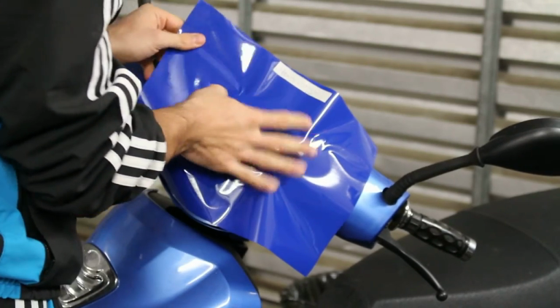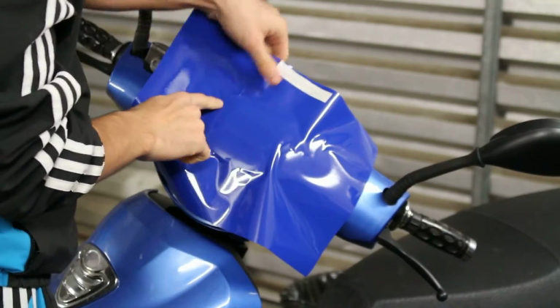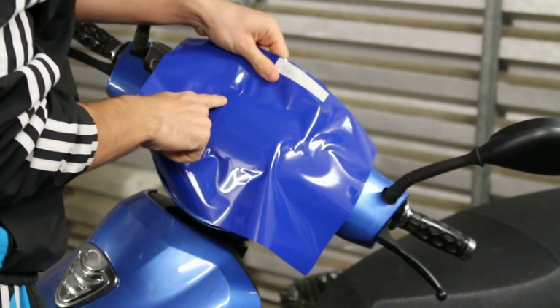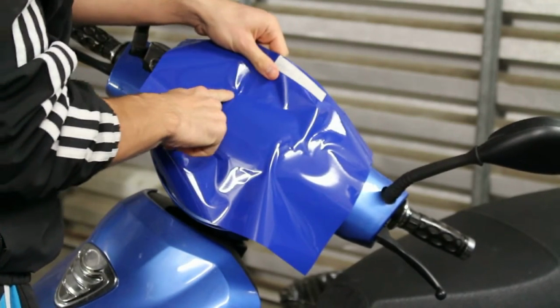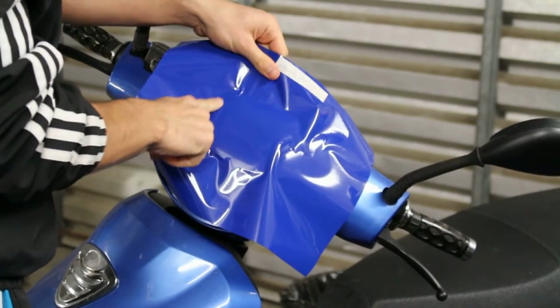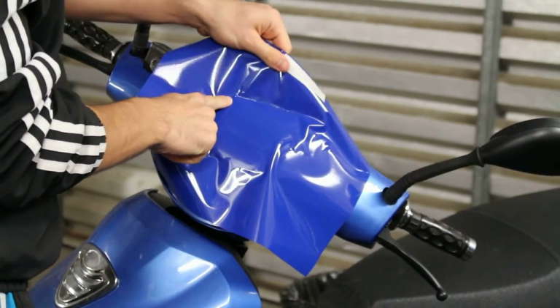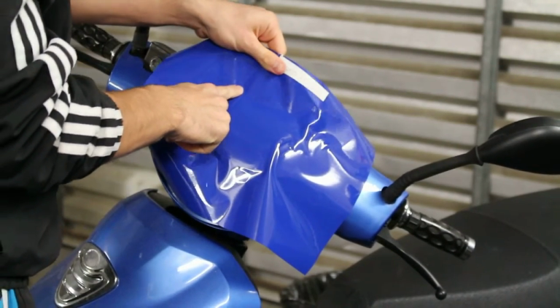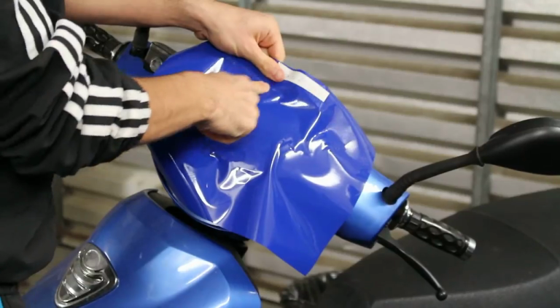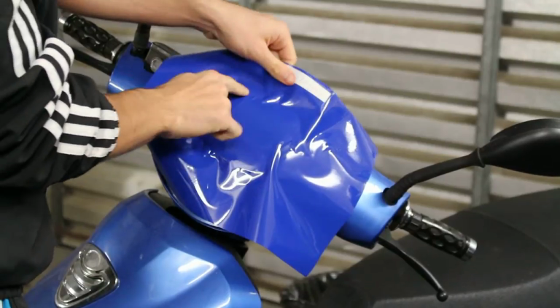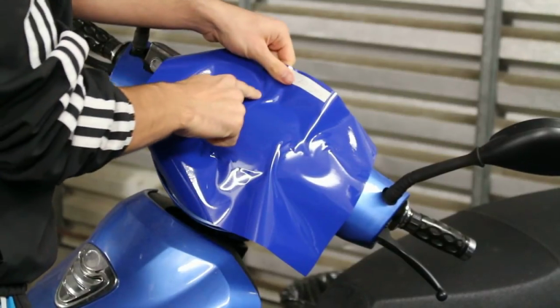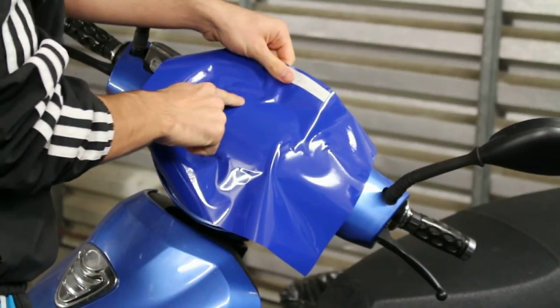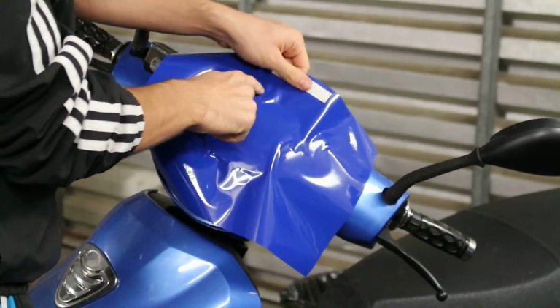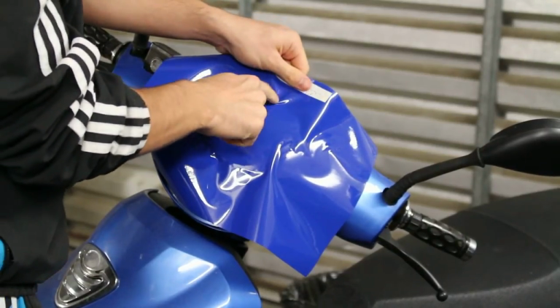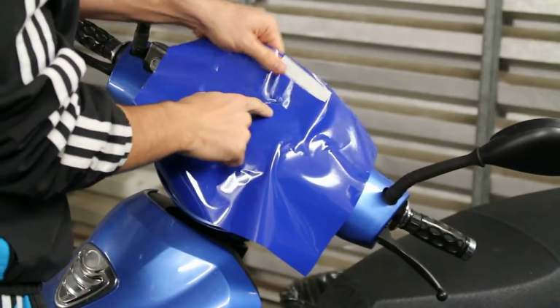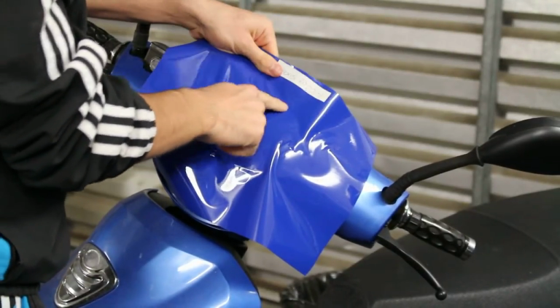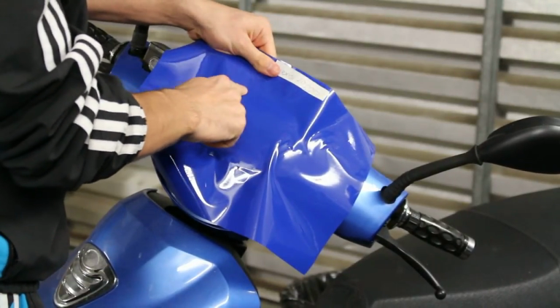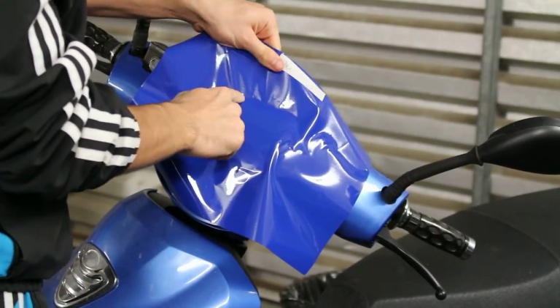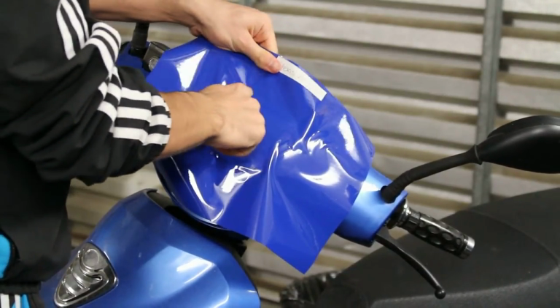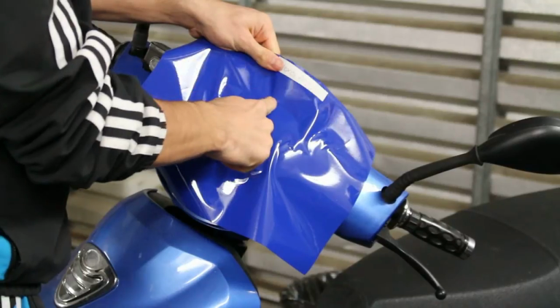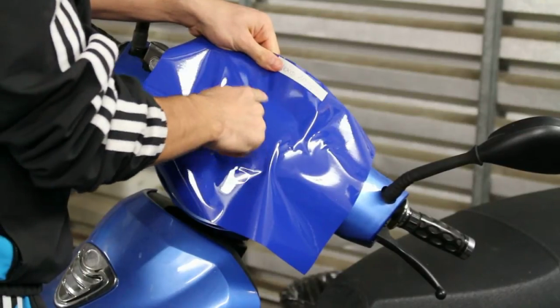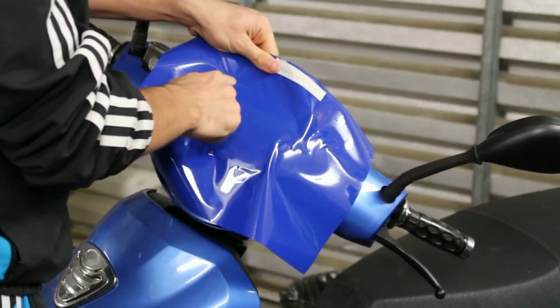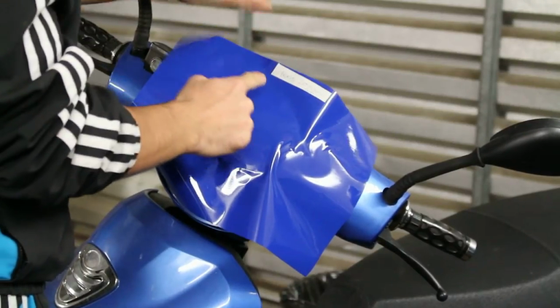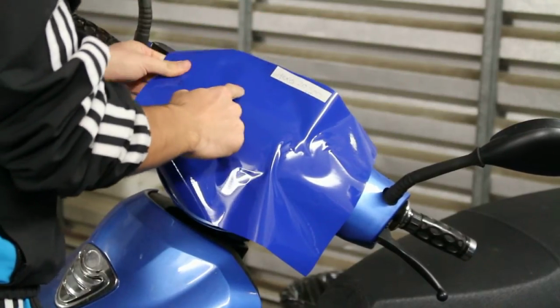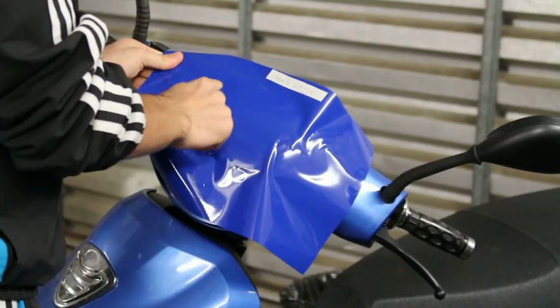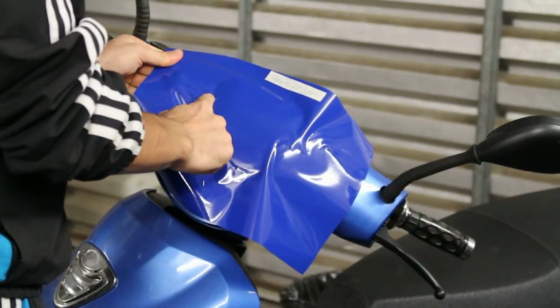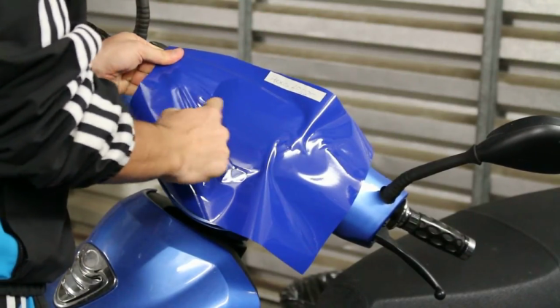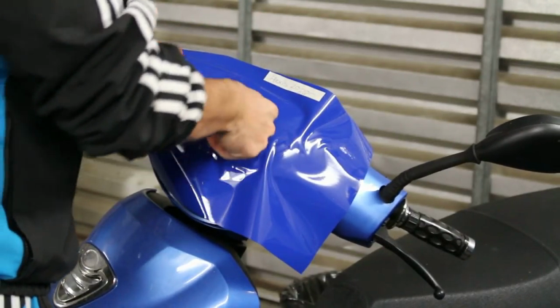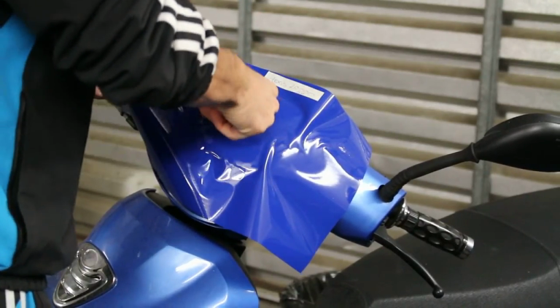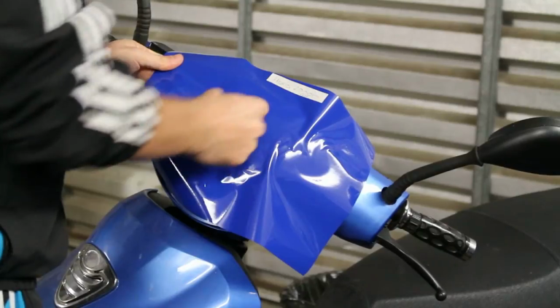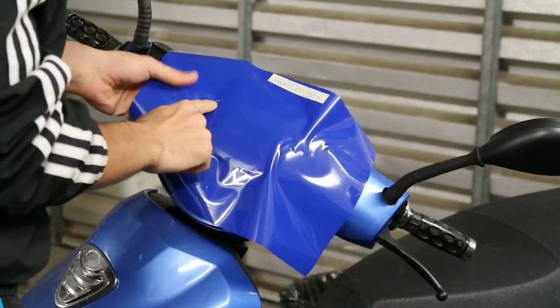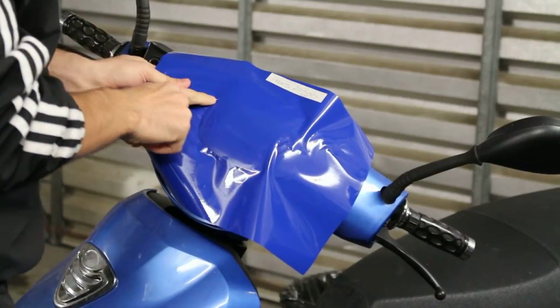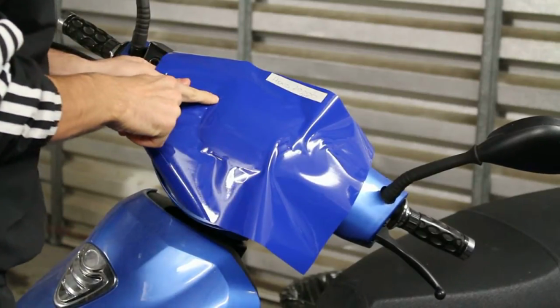And if you do get bubbles, they do come right out. Look at that. Try to get a bubble — there's one right there.